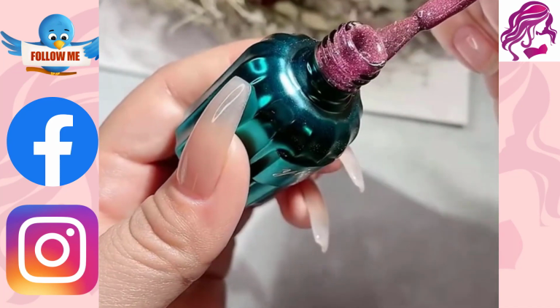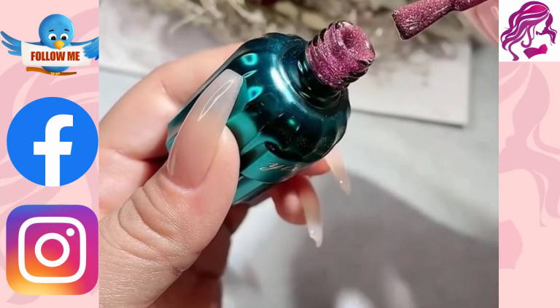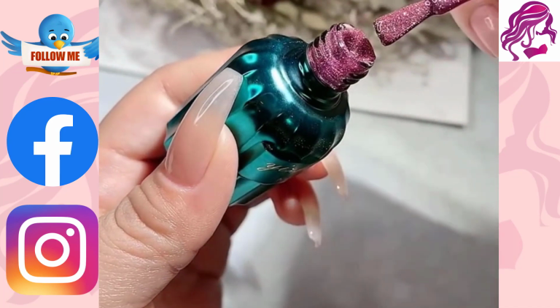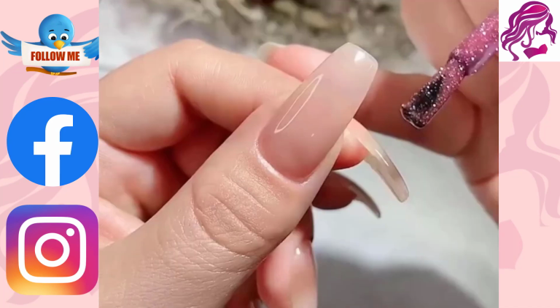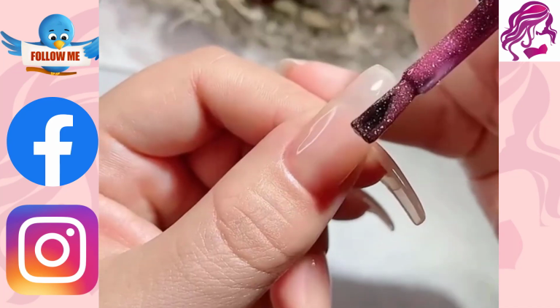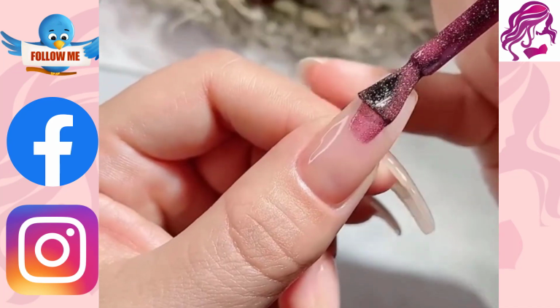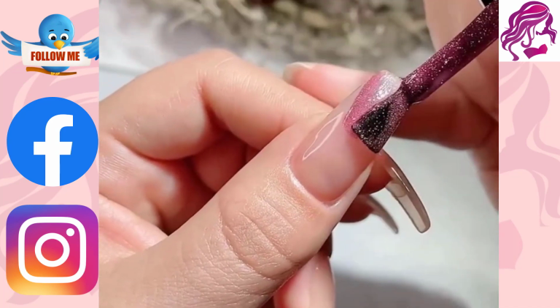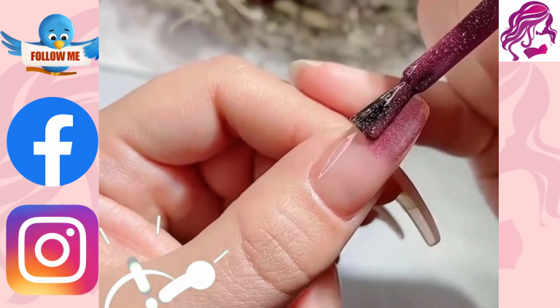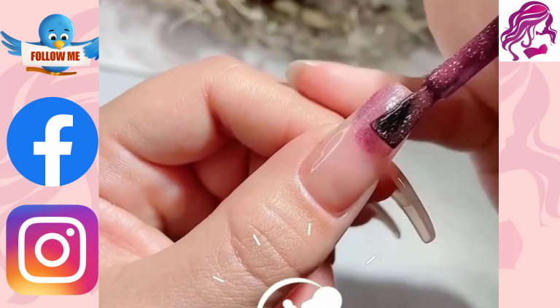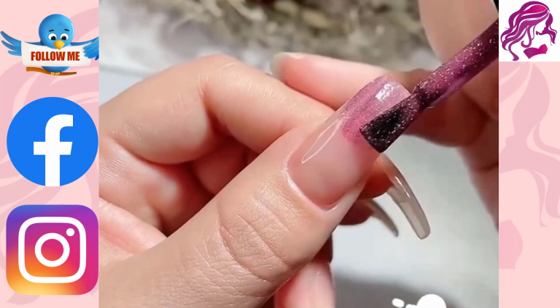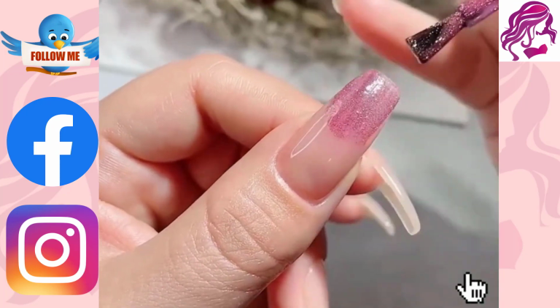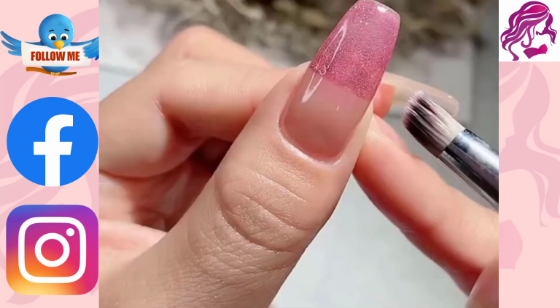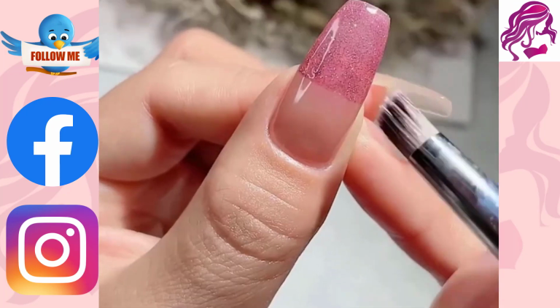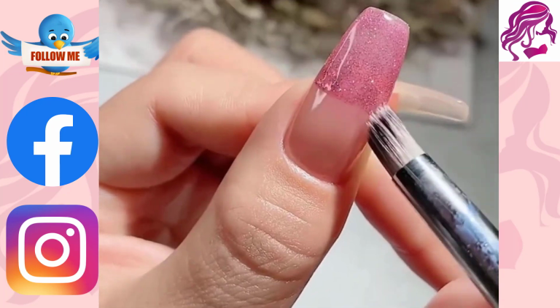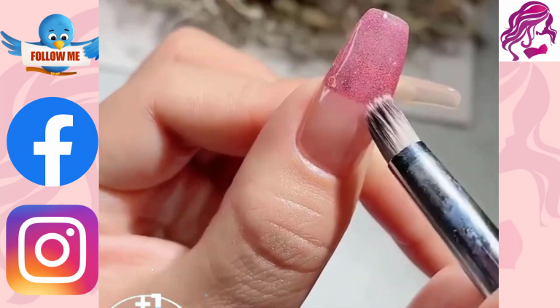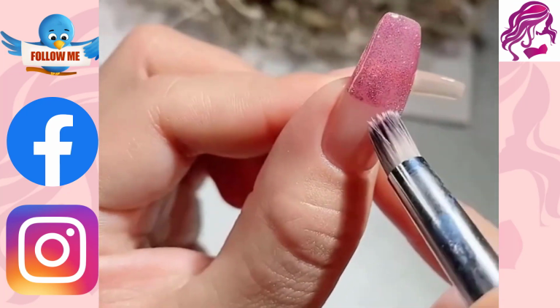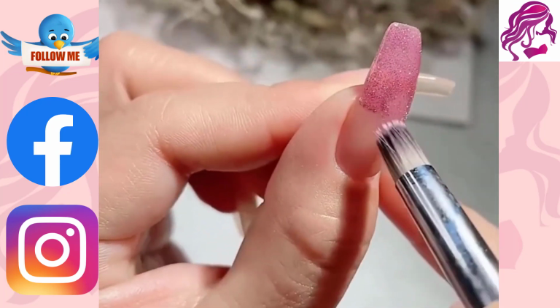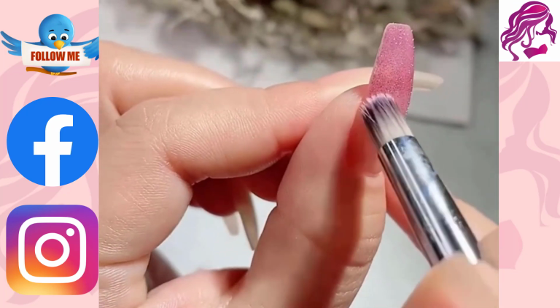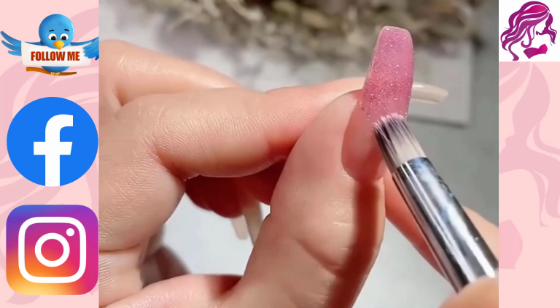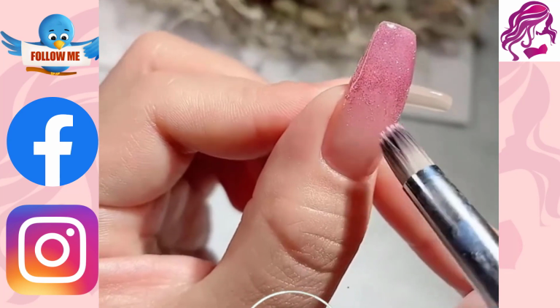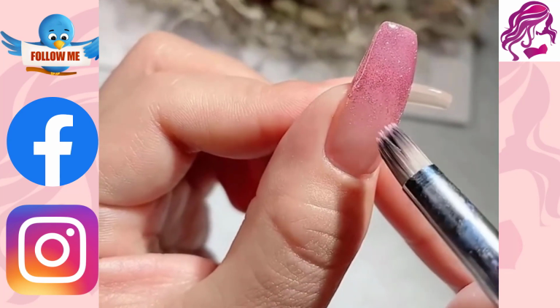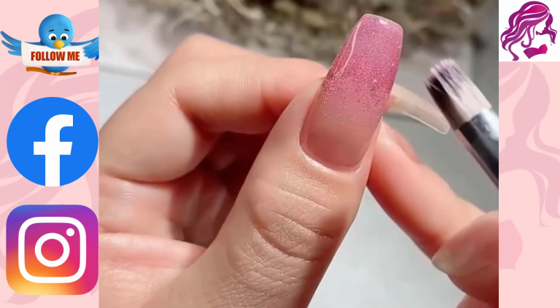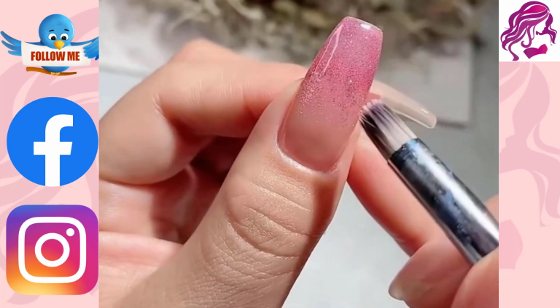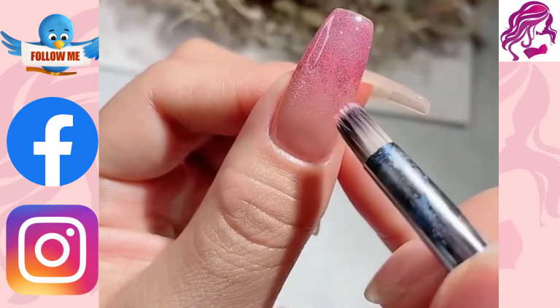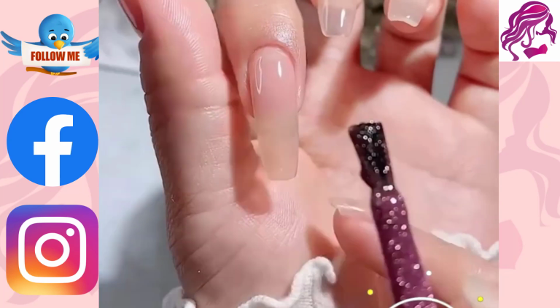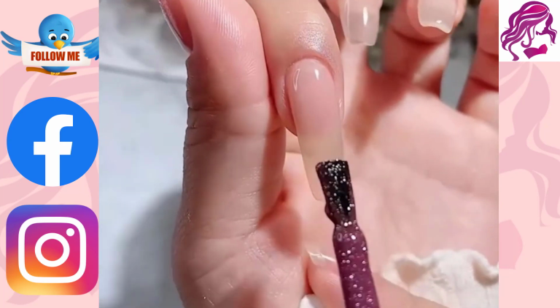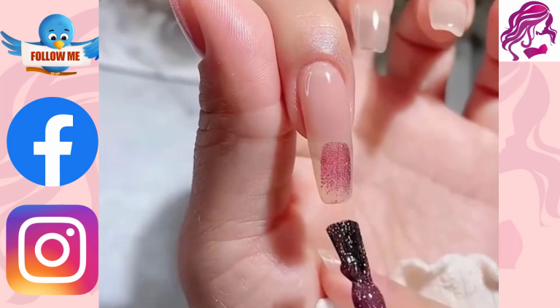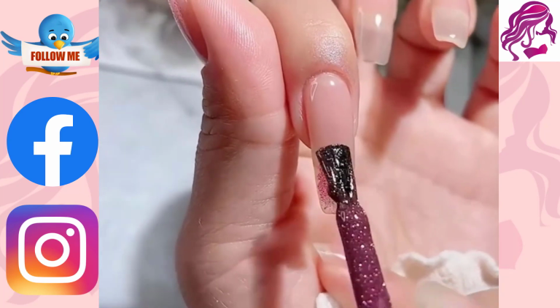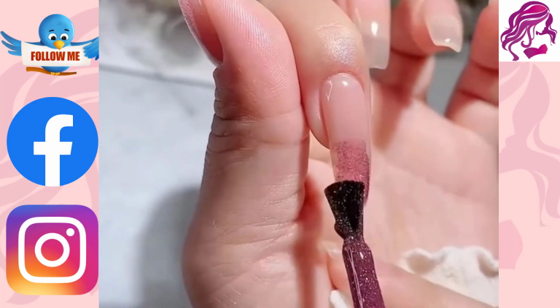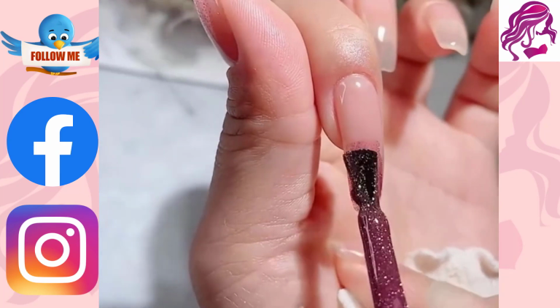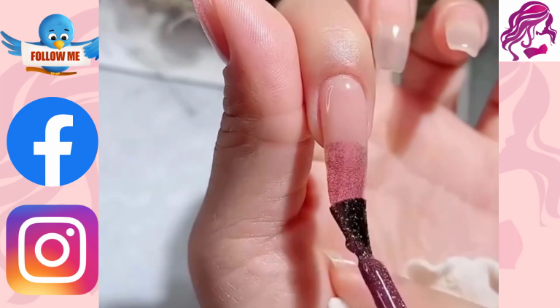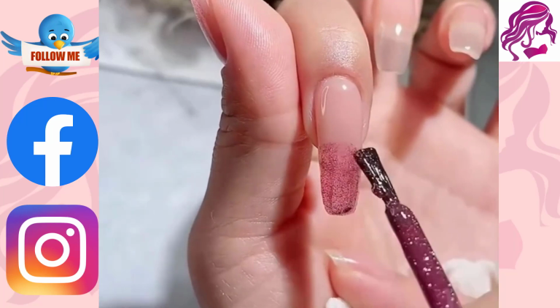No matter who you are talking to, nail art is about the beauty of your nails. It makes you look pretty and feel confident. Our nail art designs add style to your nails and make you look beautiful every time.